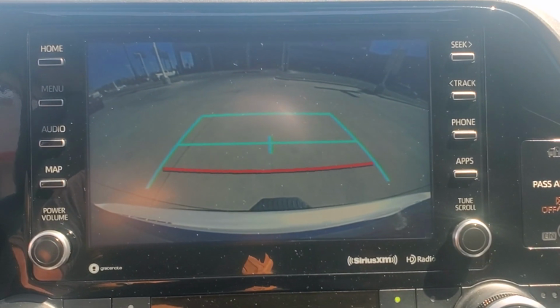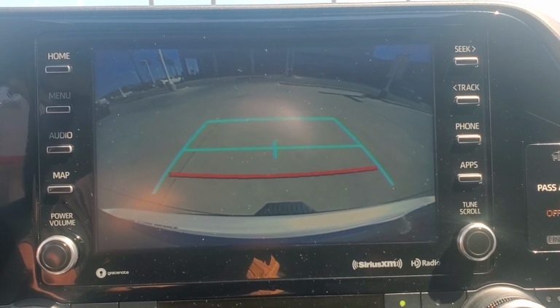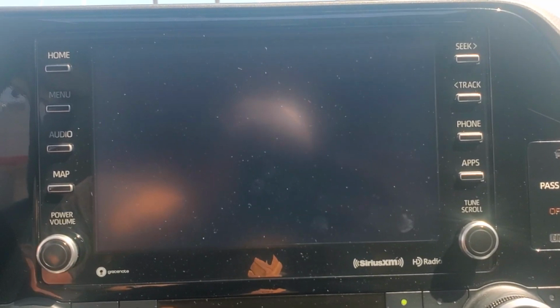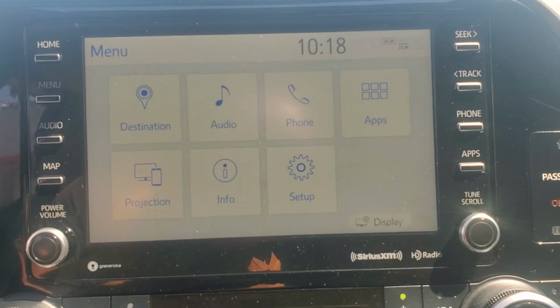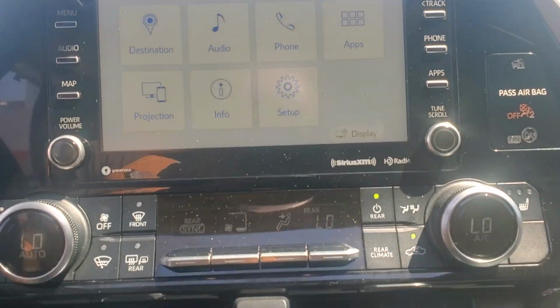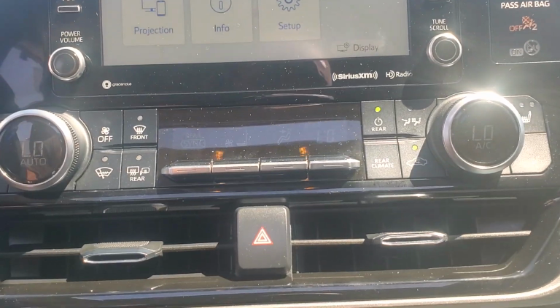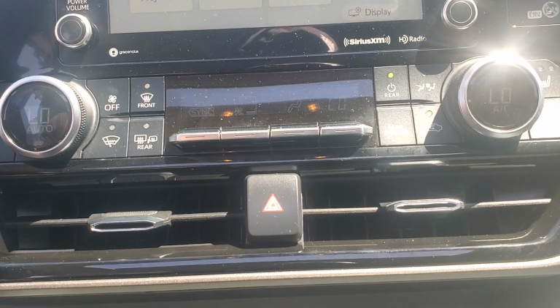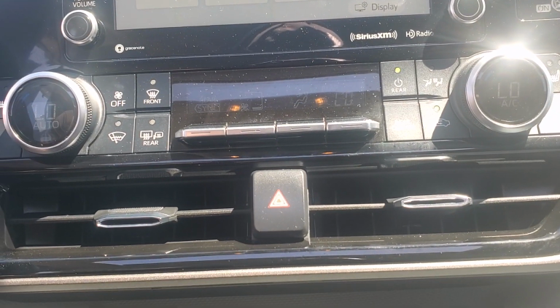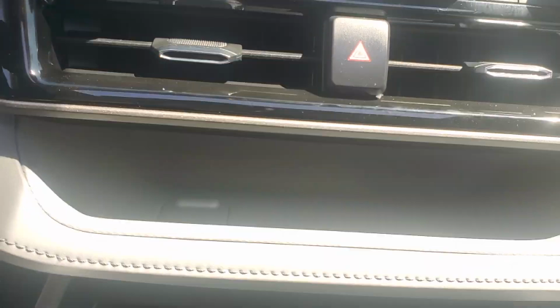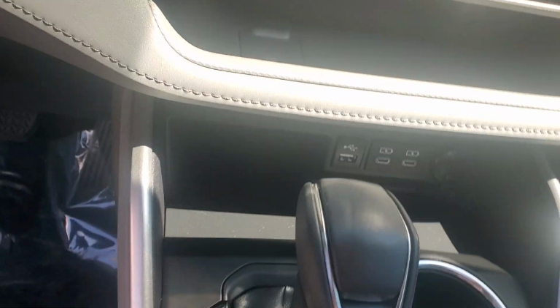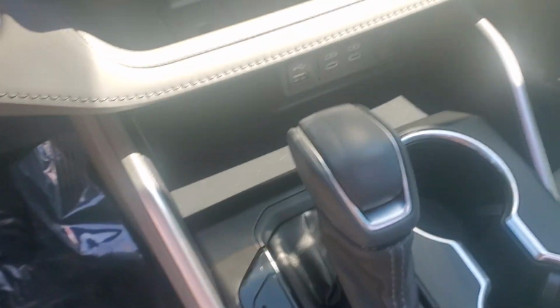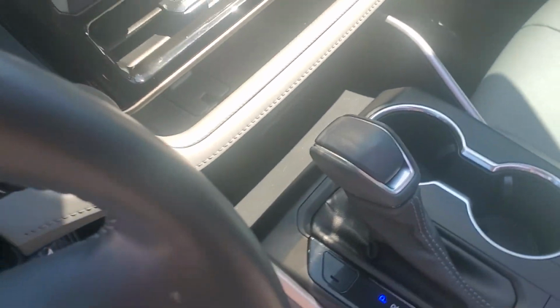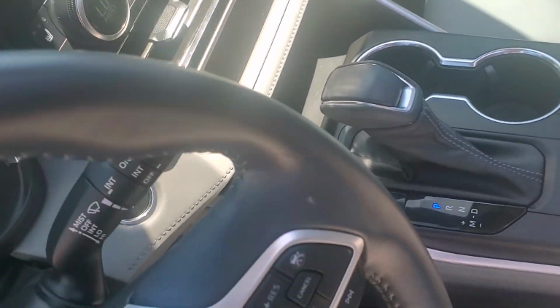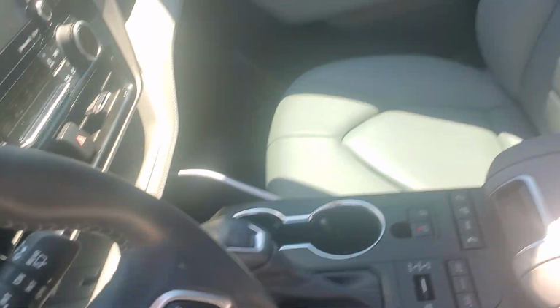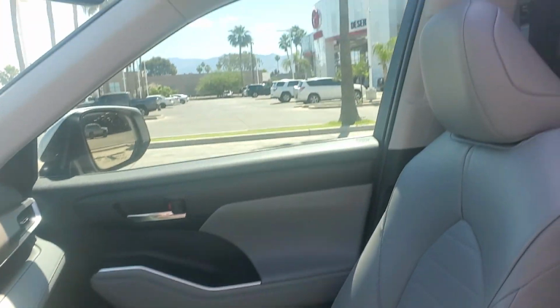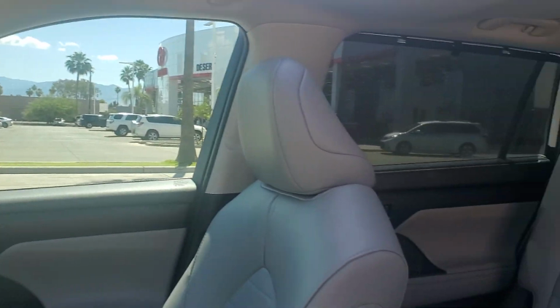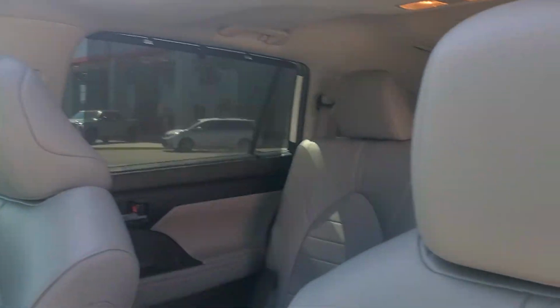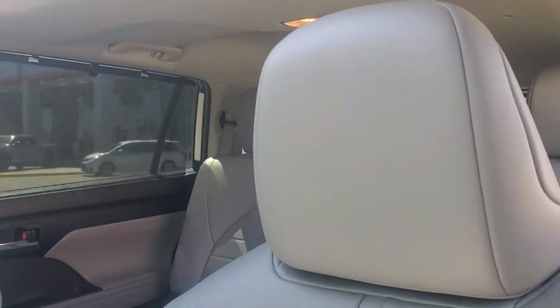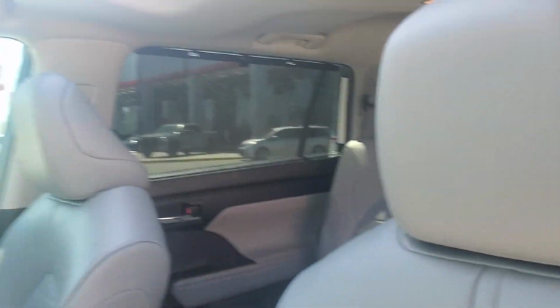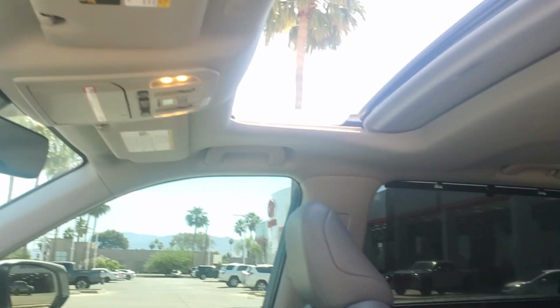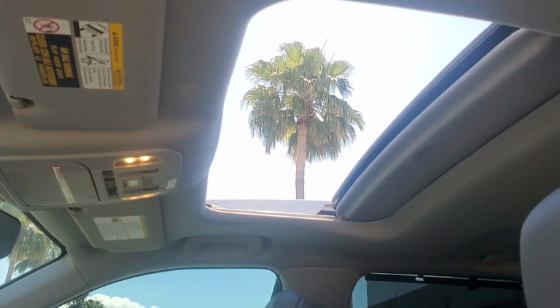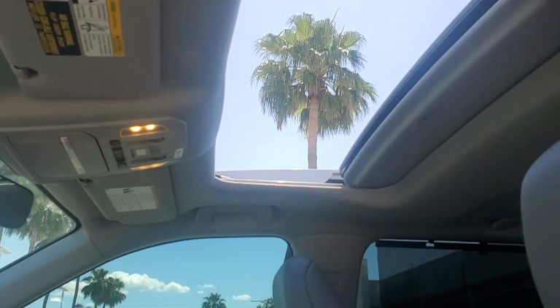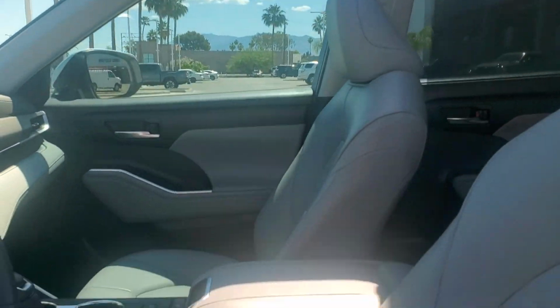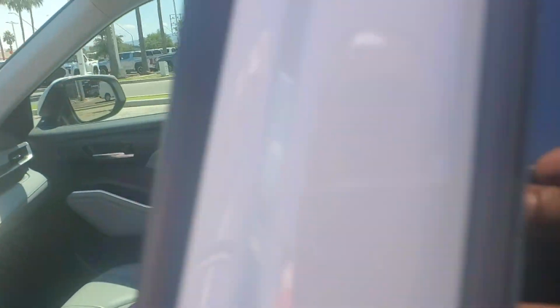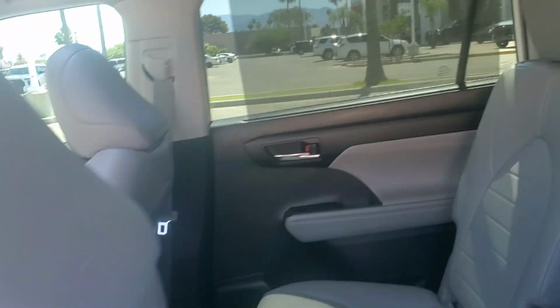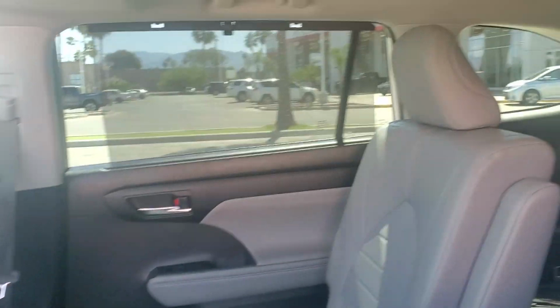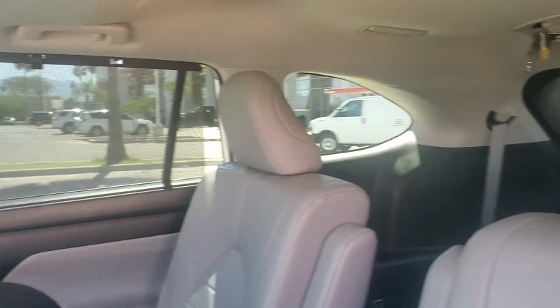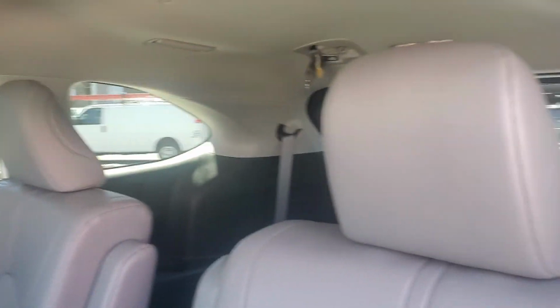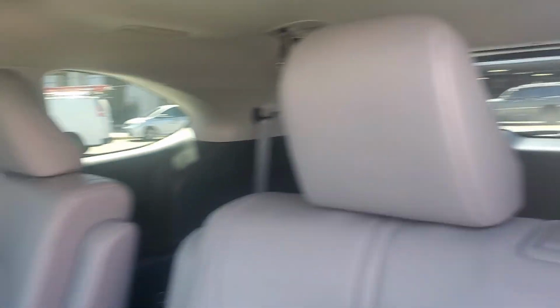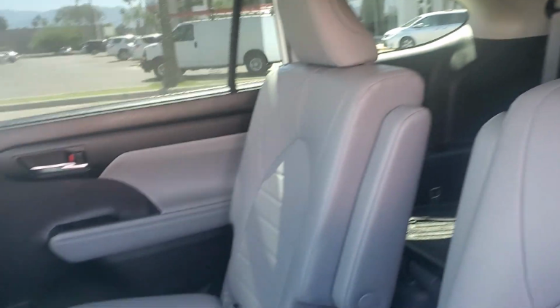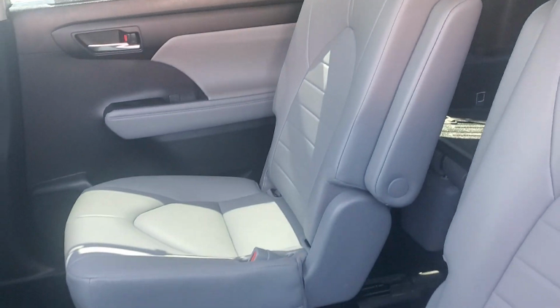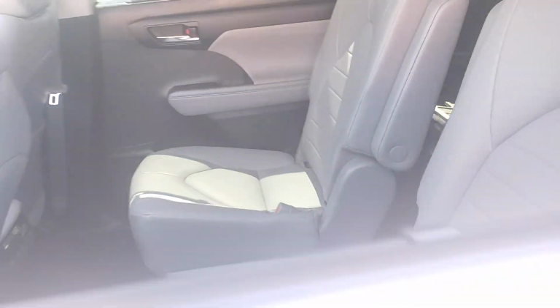These are just some of the great options this vehicle comes with: Apple CarPlay and/or Android Auto, moonroof, keyless entry, fog lamps, power liftgate, power passenger seat, satellite radio, heated mirrors, backup camera, and steering wheel audio controls.